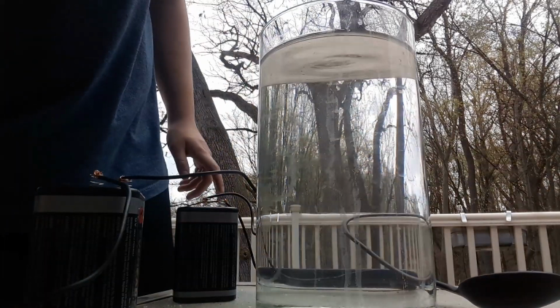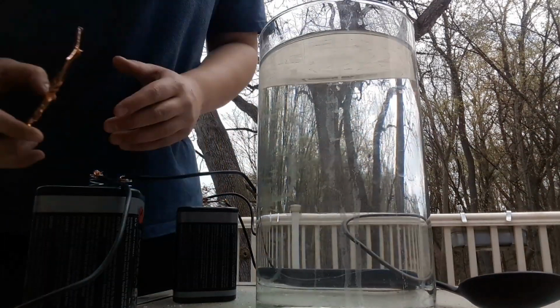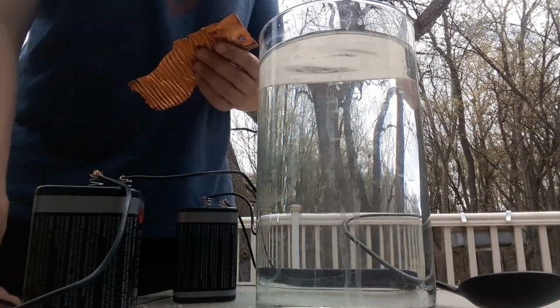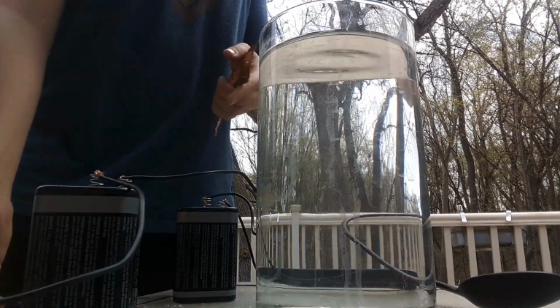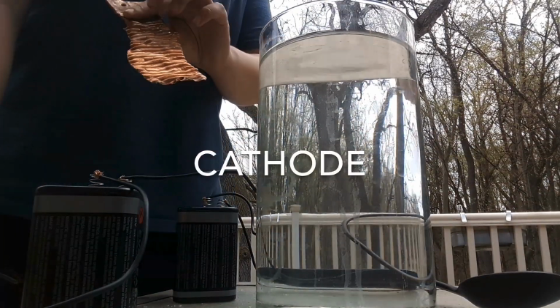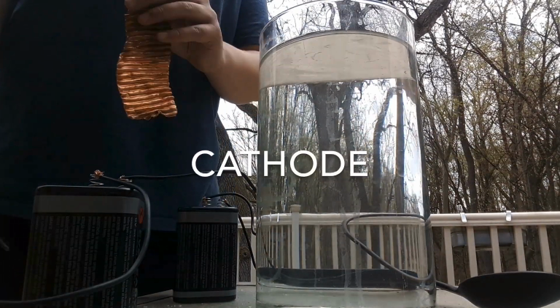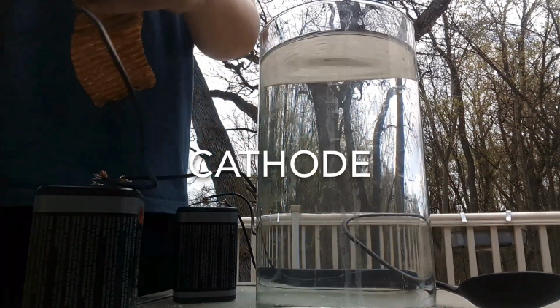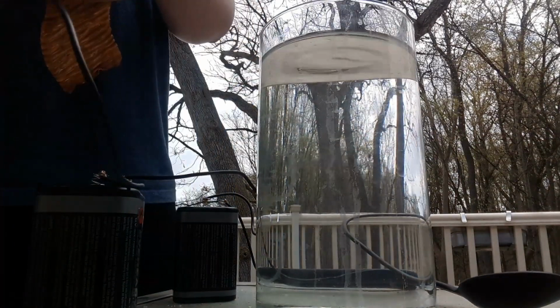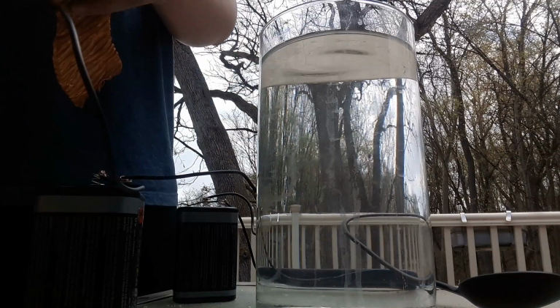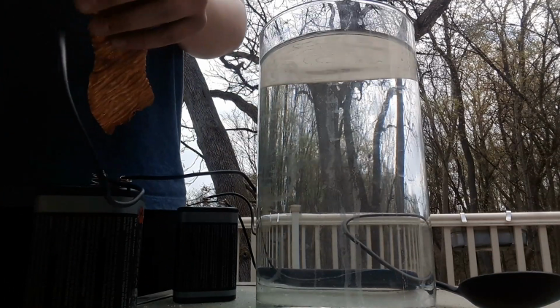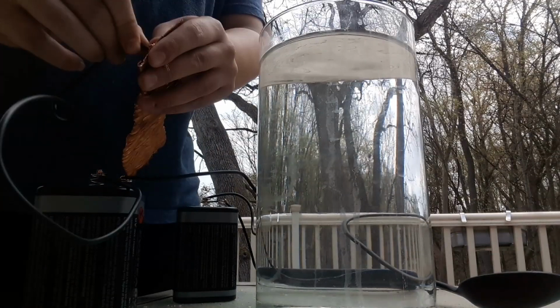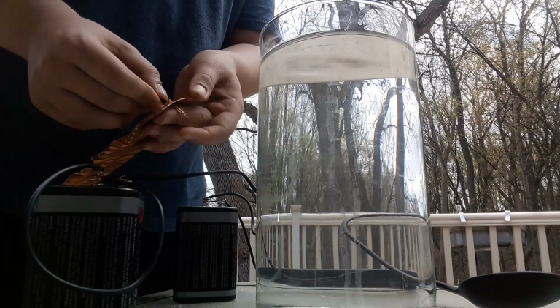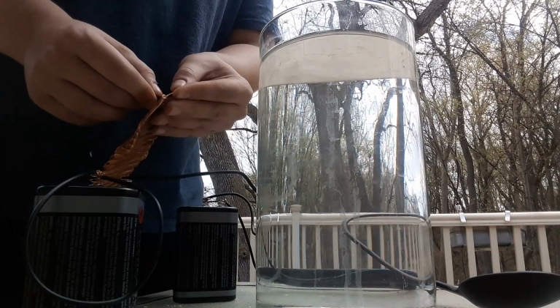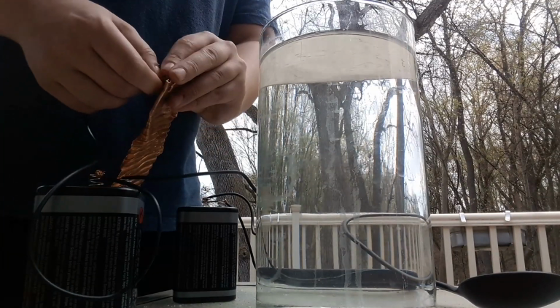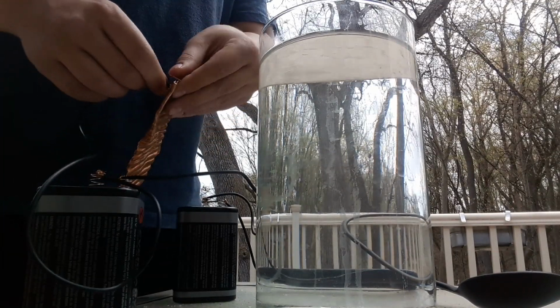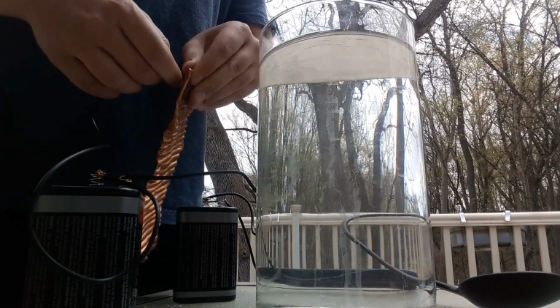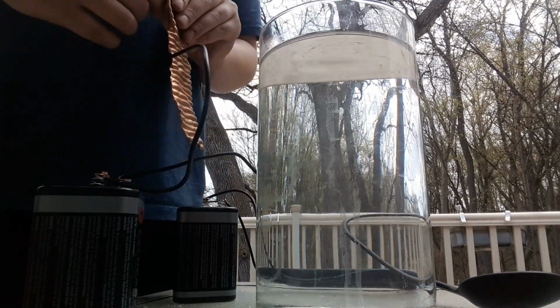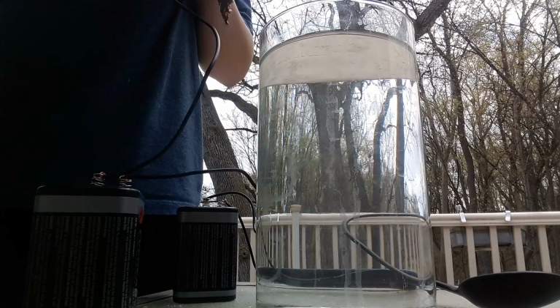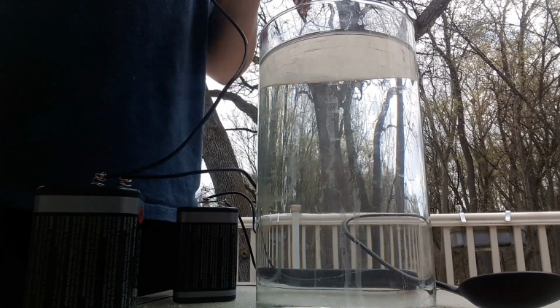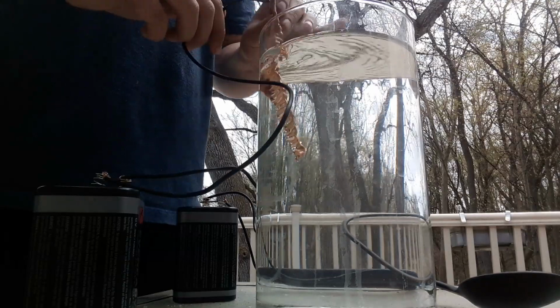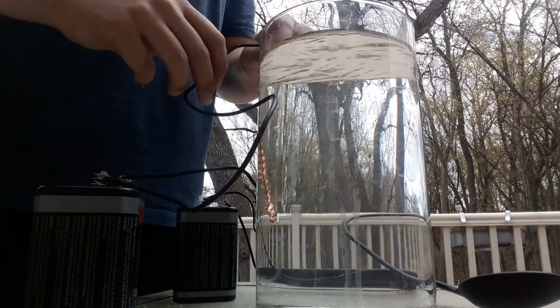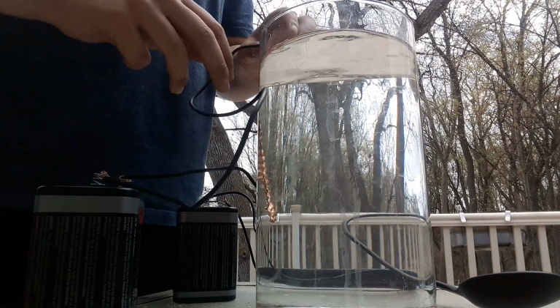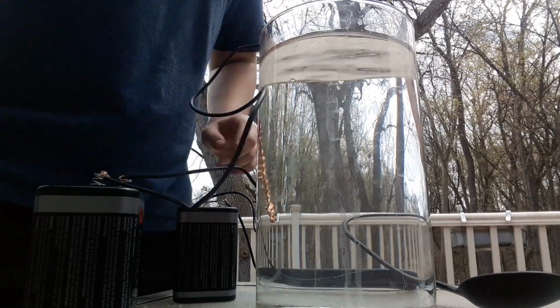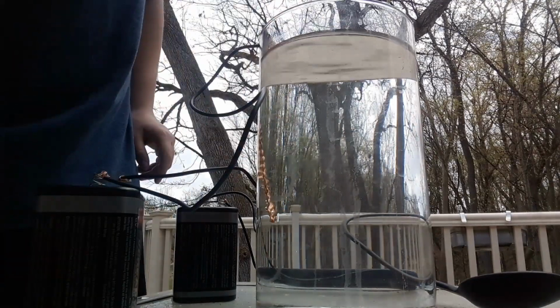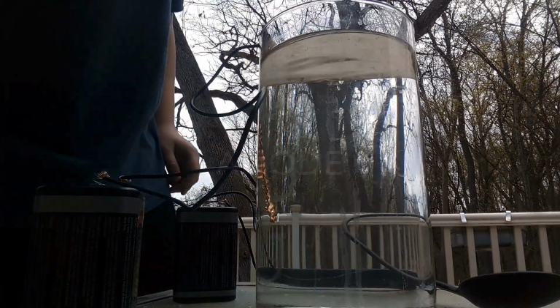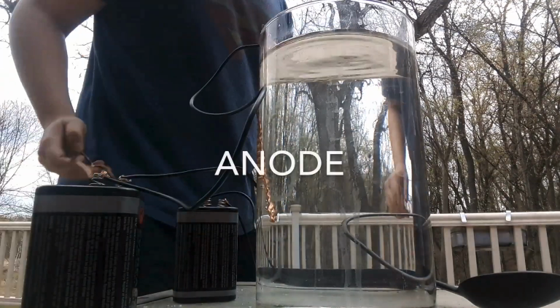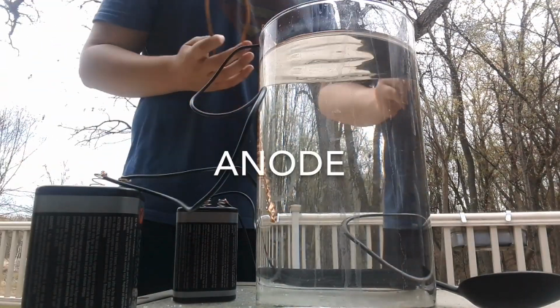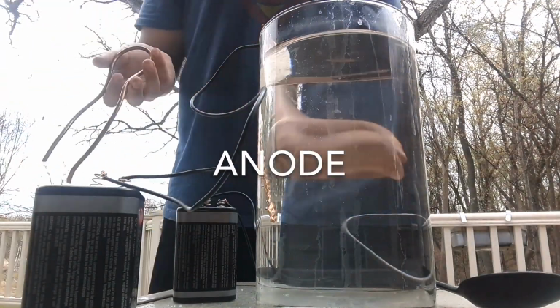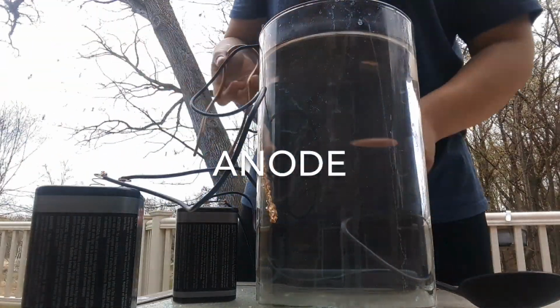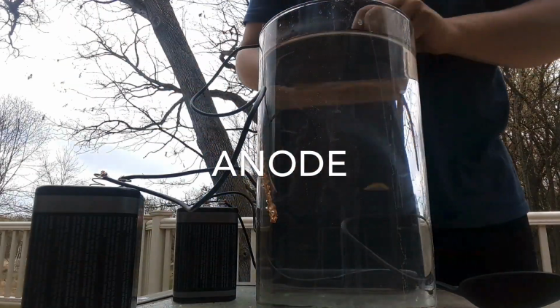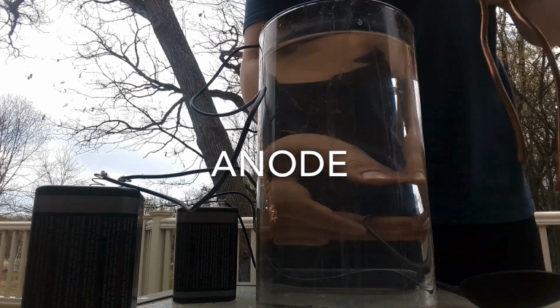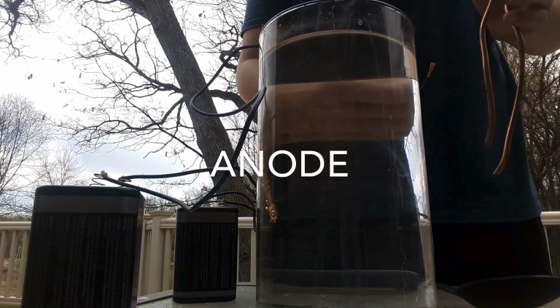Now we're going to use our copper and hook up the negative side to the flatter one, just like that. Put it in the water, and we're going to hook up our positive to this one.